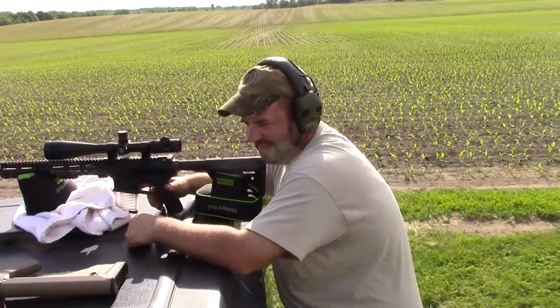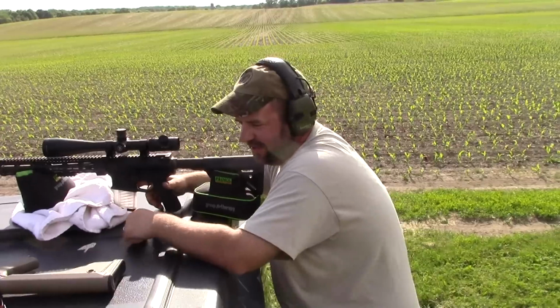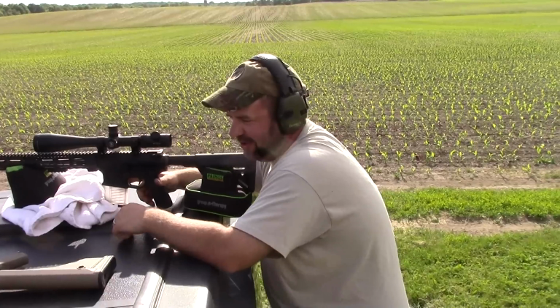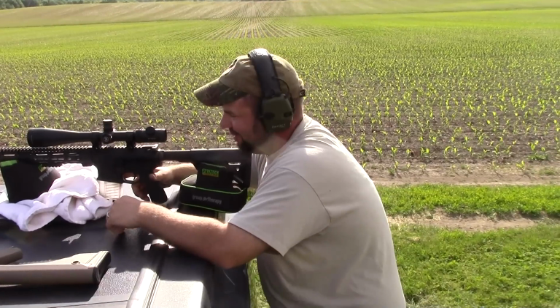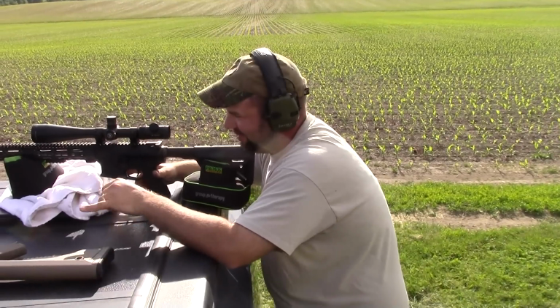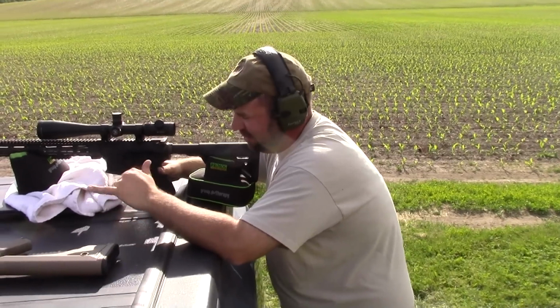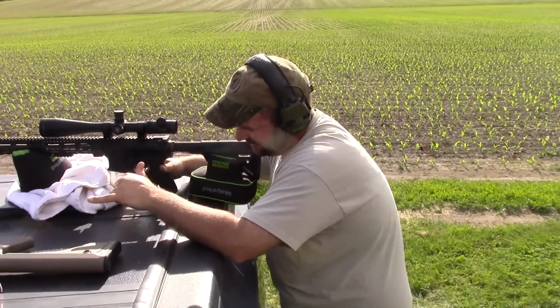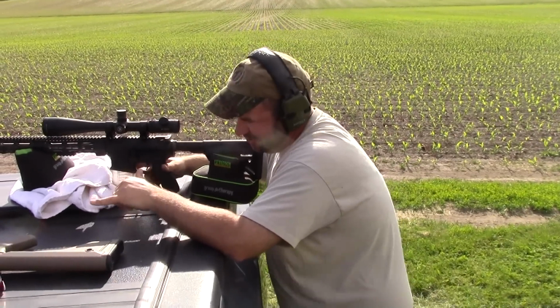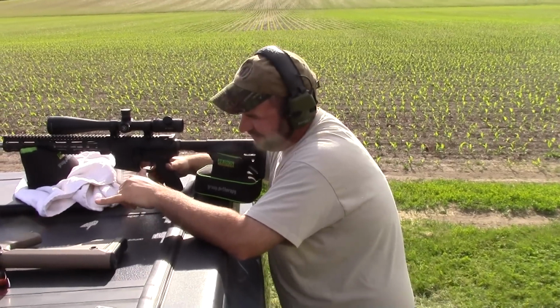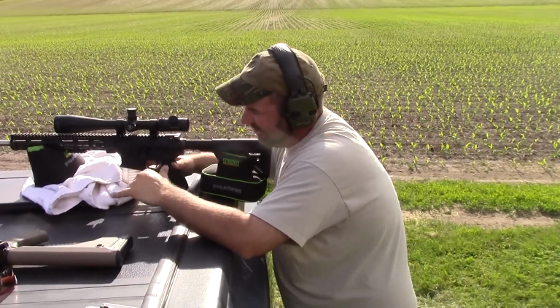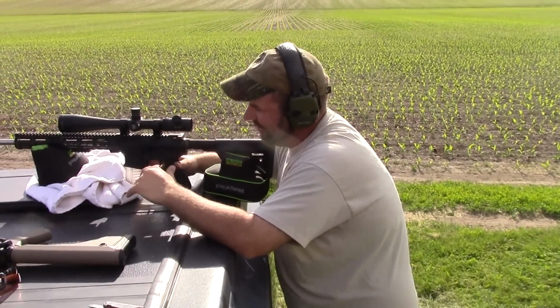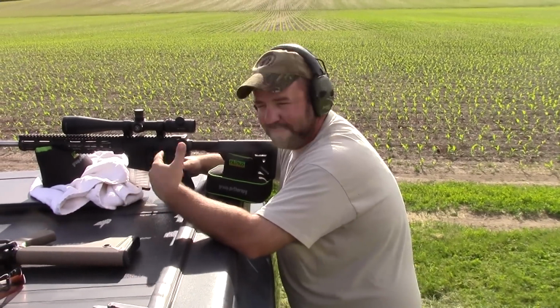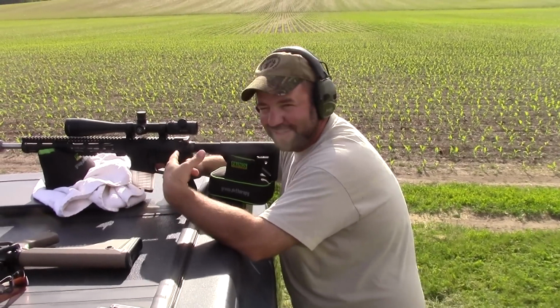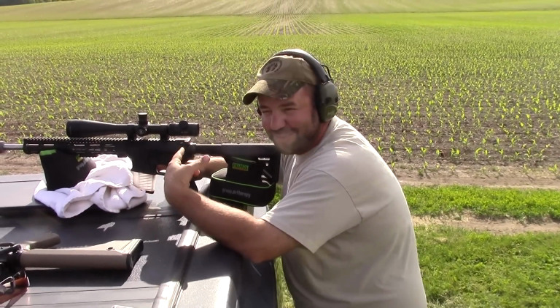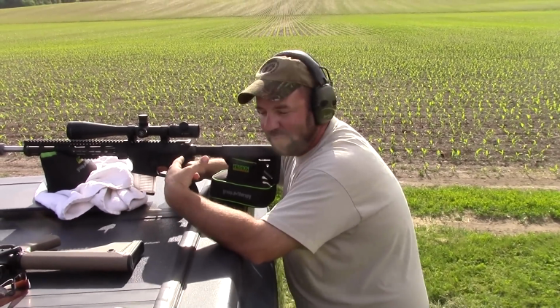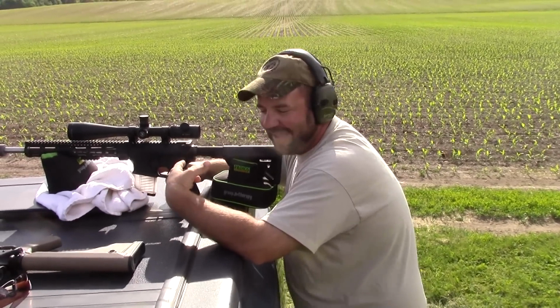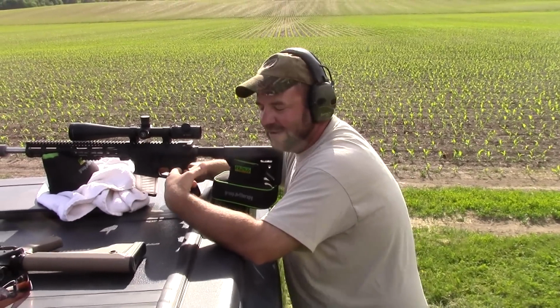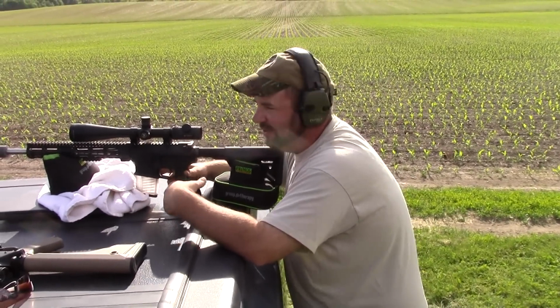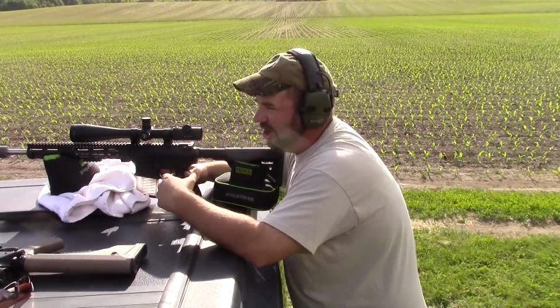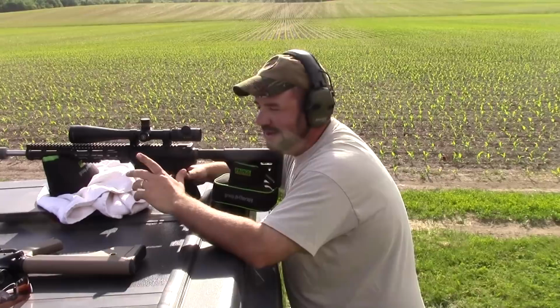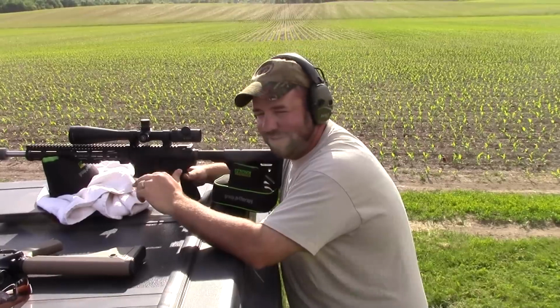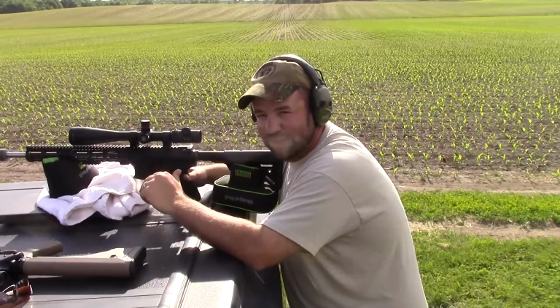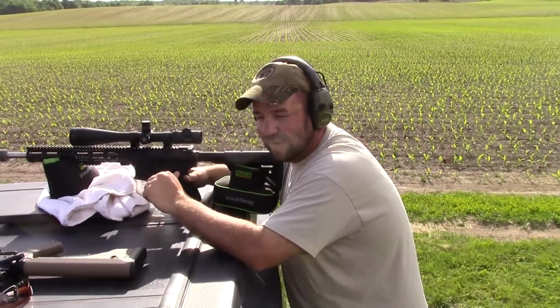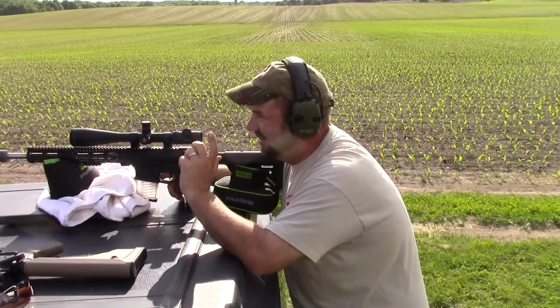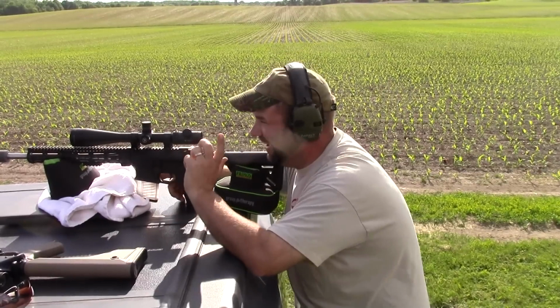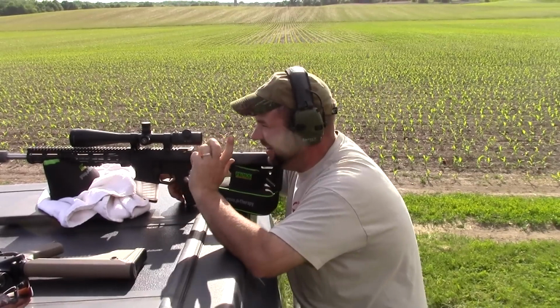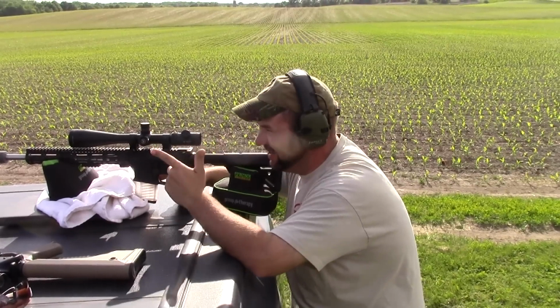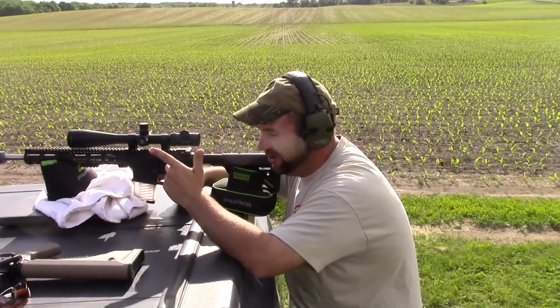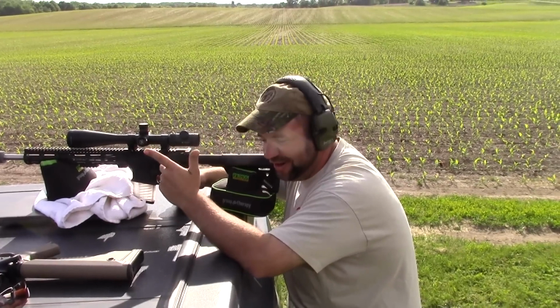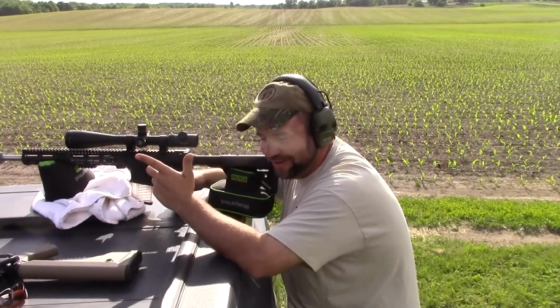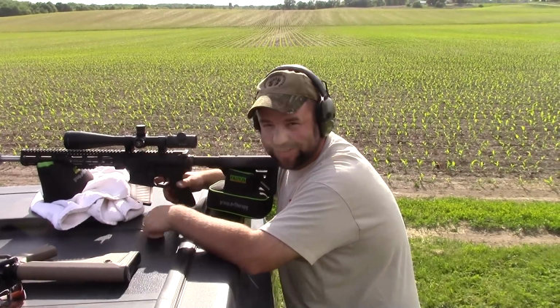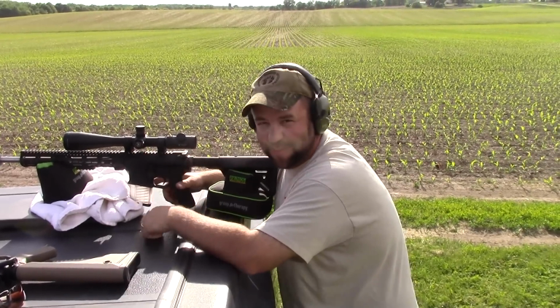Alright, so we got some of these Midwest Industries rifles out here. I'm going to shoot this .300 Blackout using our 110 grain VMAX at 600 yards on this silhouette.